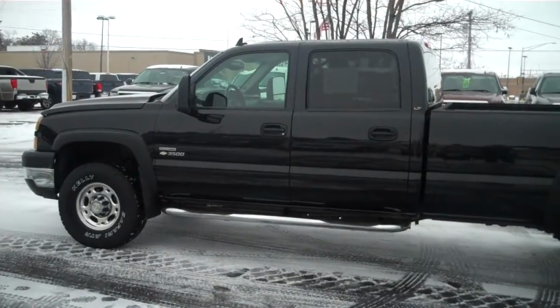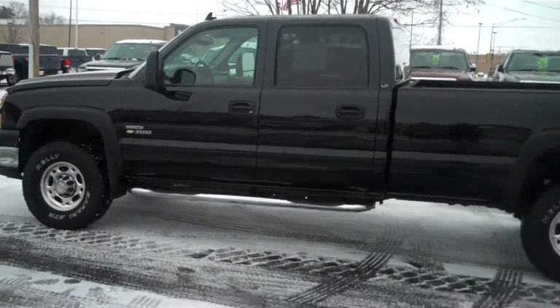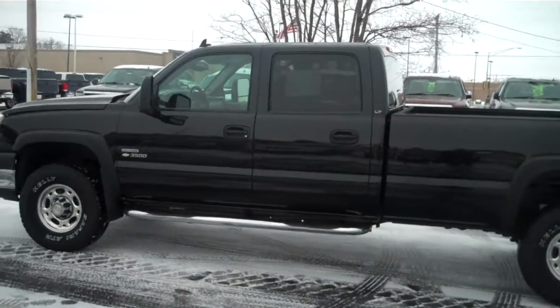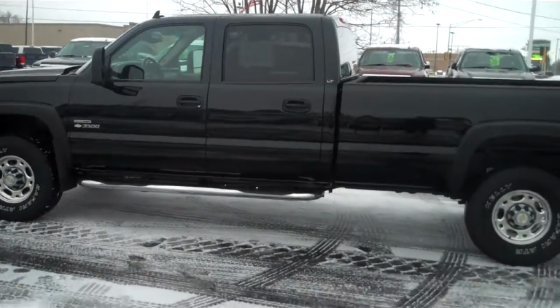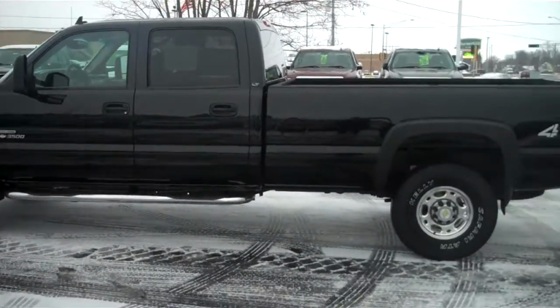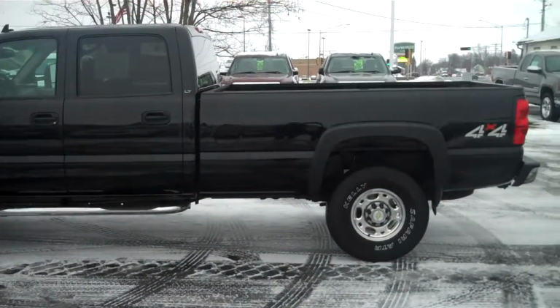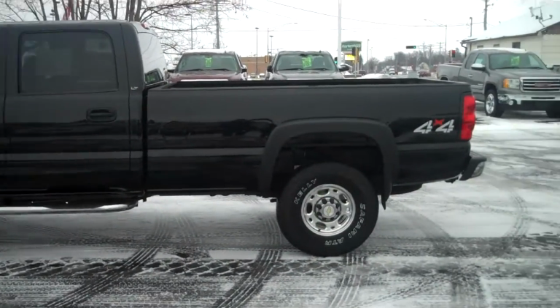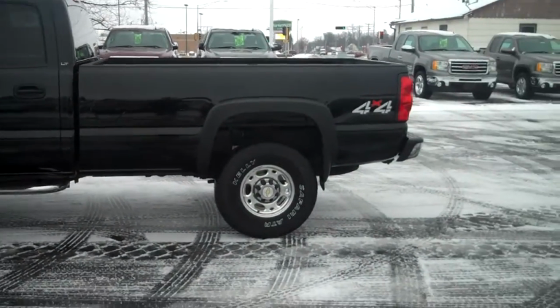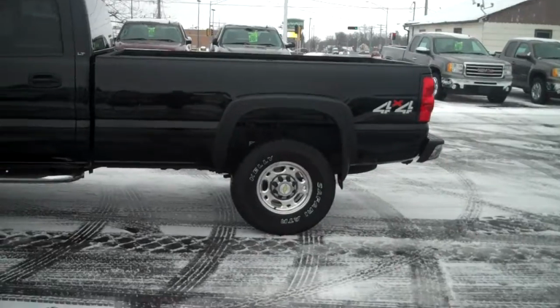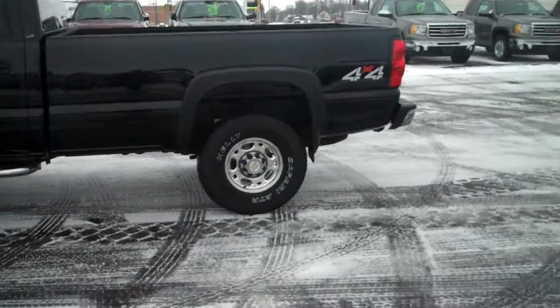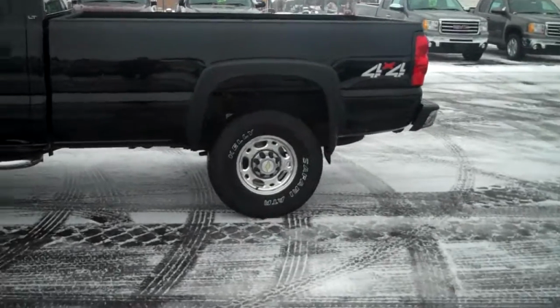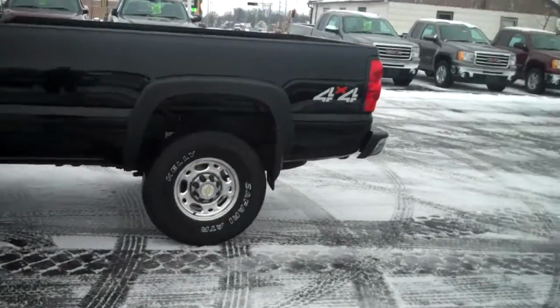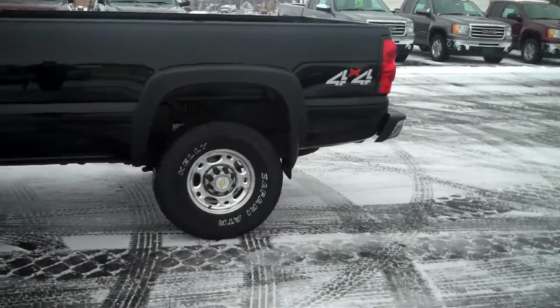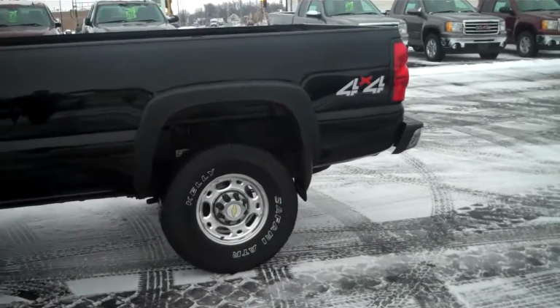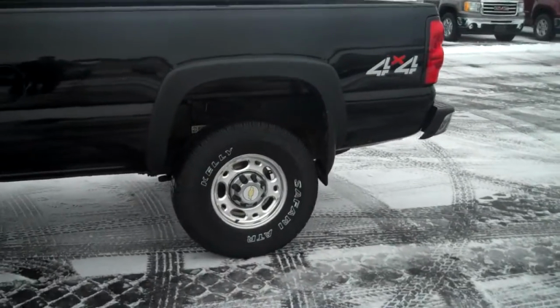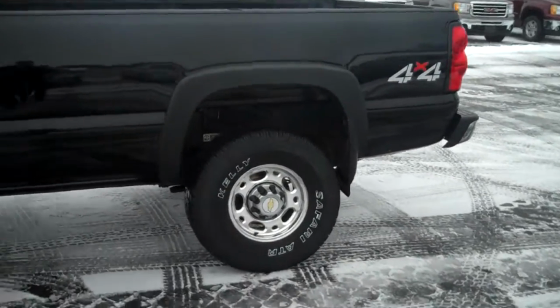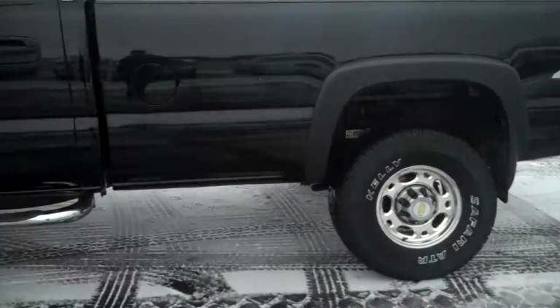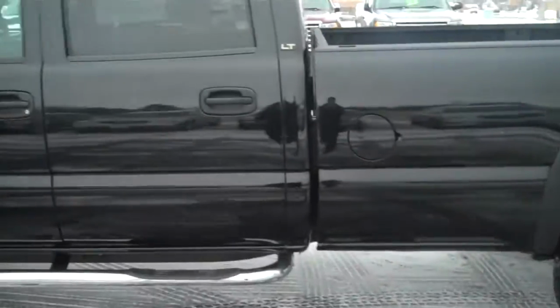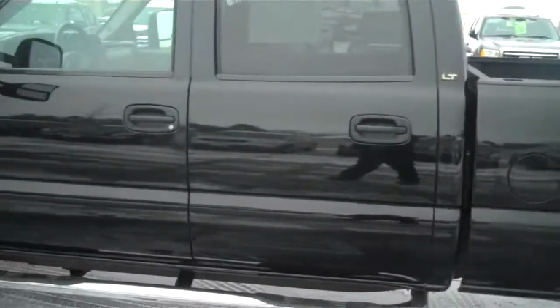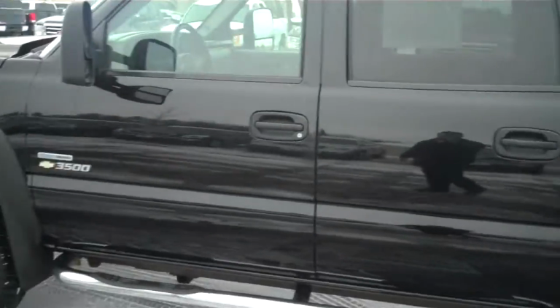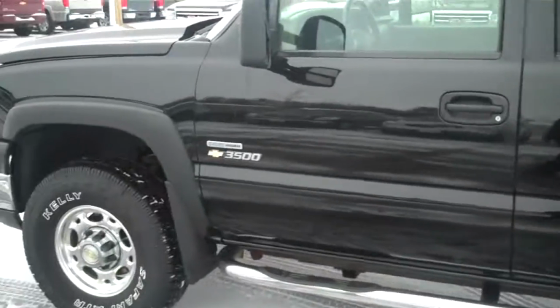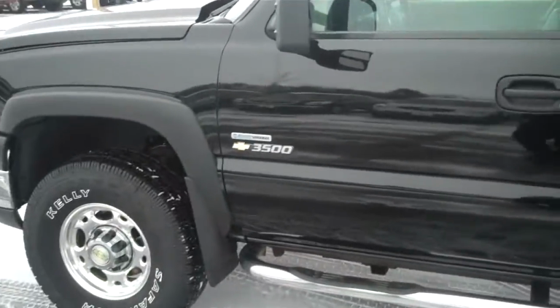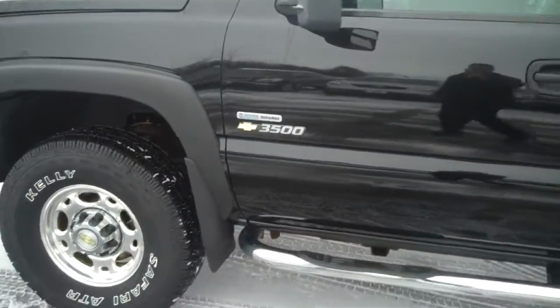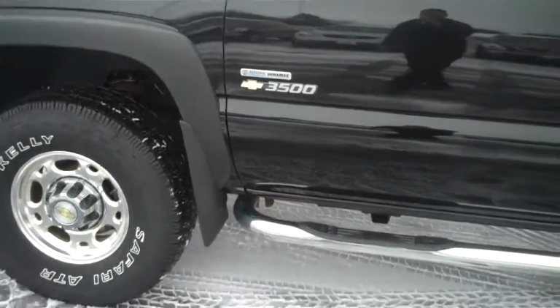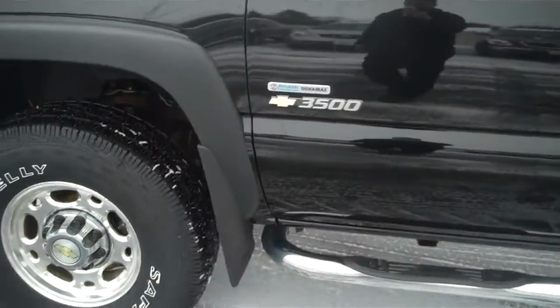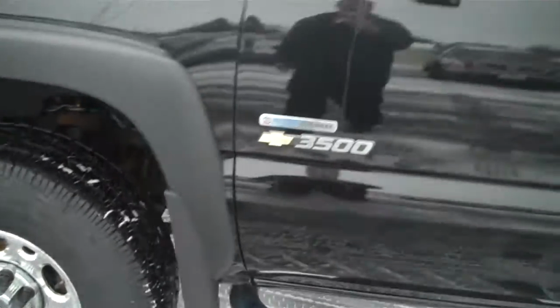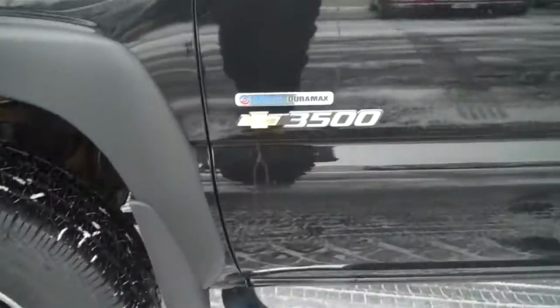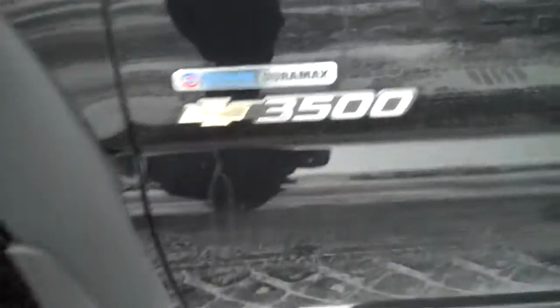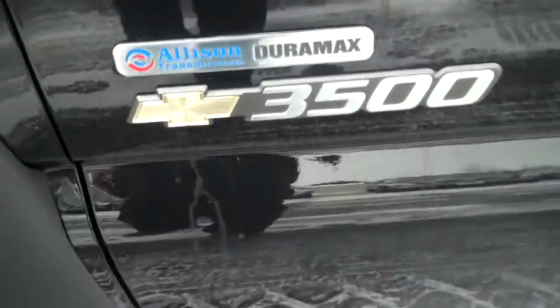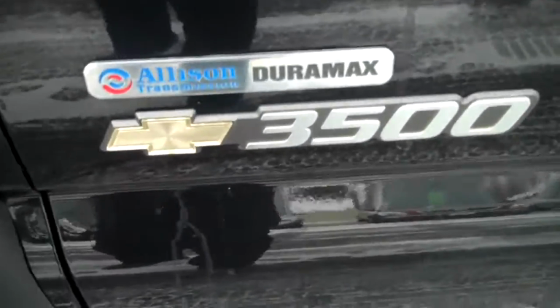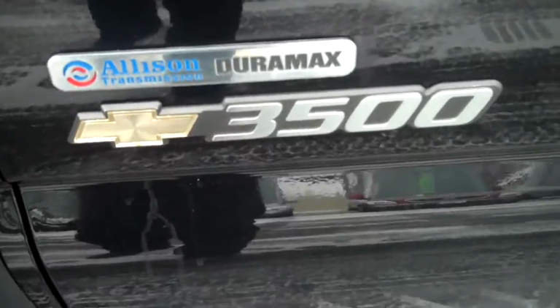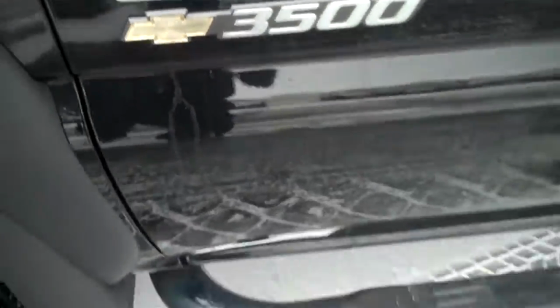Morning Bill, Ben West from Johnson Motors here. Just wanted to send you this quick video on the truck since the pictures weren't up yet. This is an 07 Chevy Silverado 1 ton with the Allison transmission and the Duramax engine.